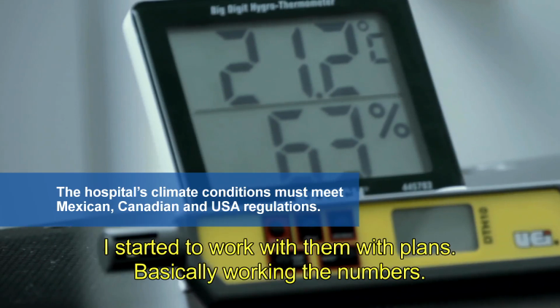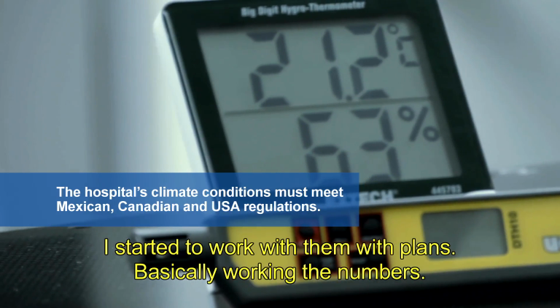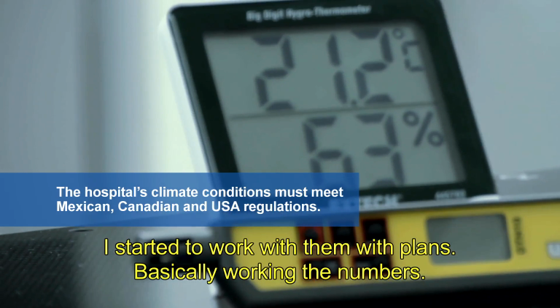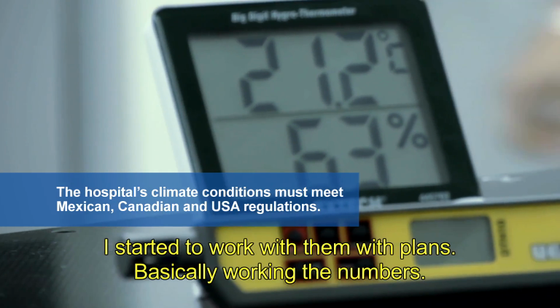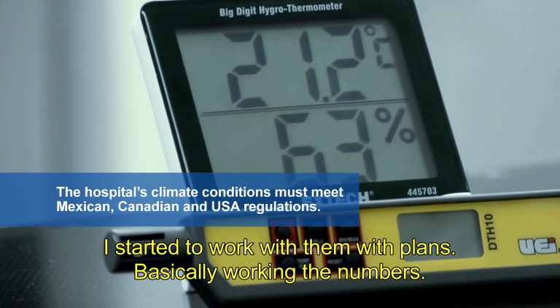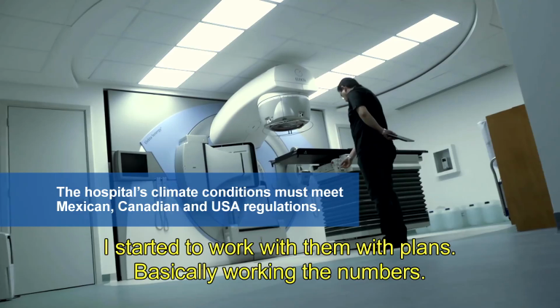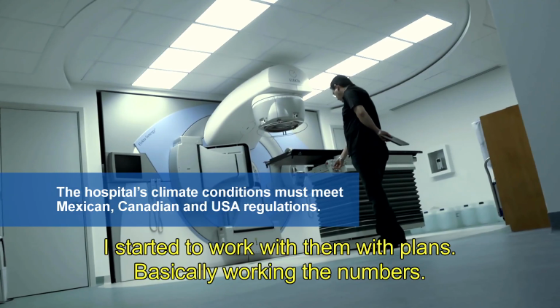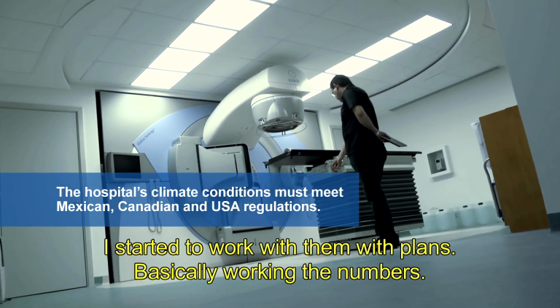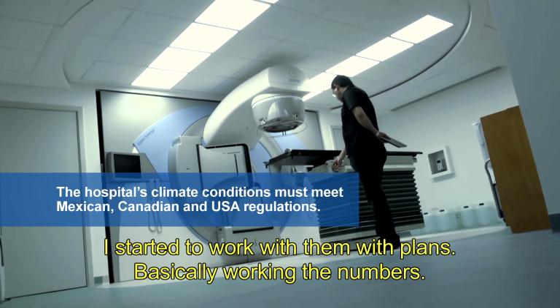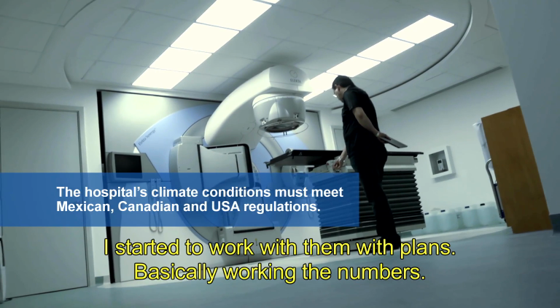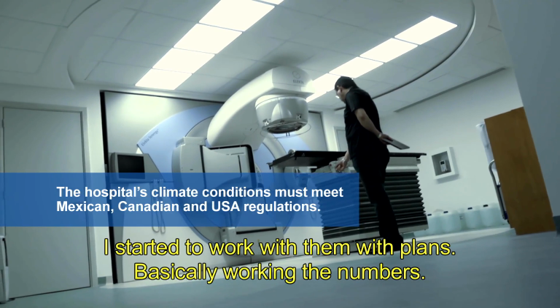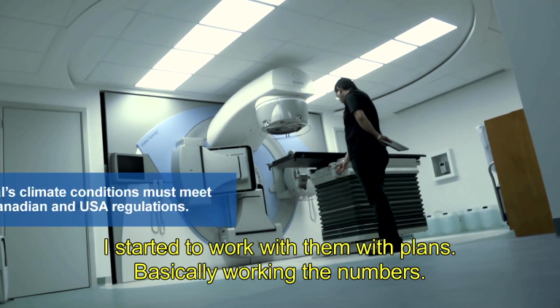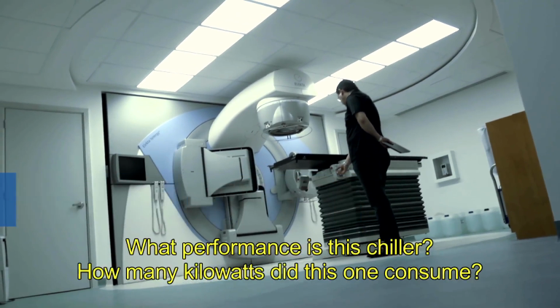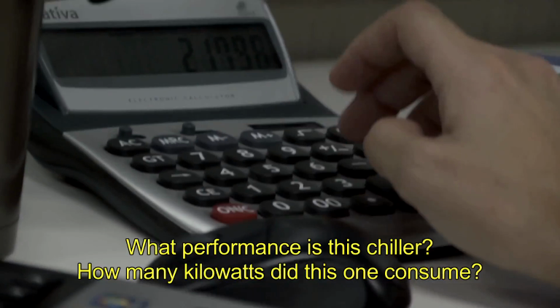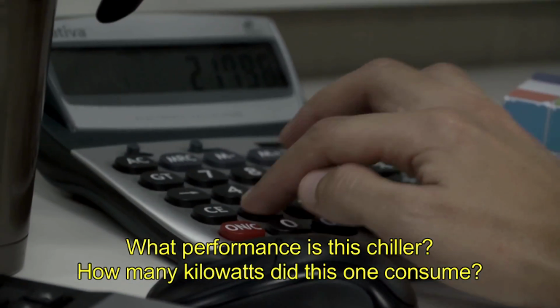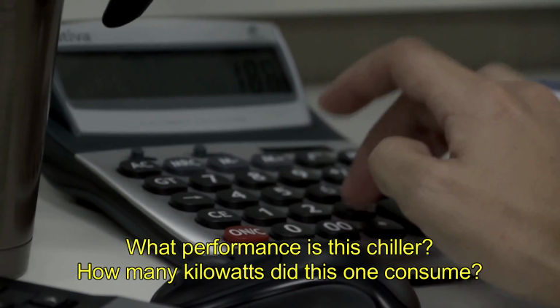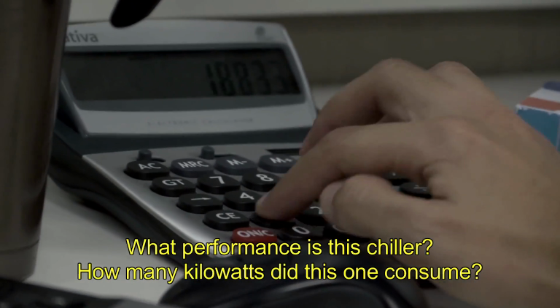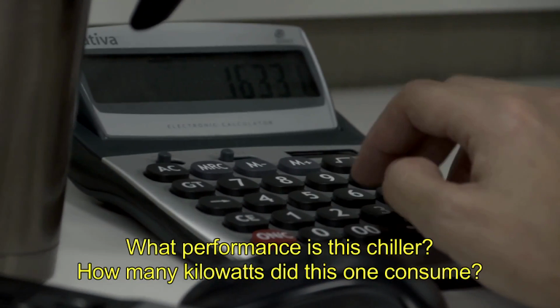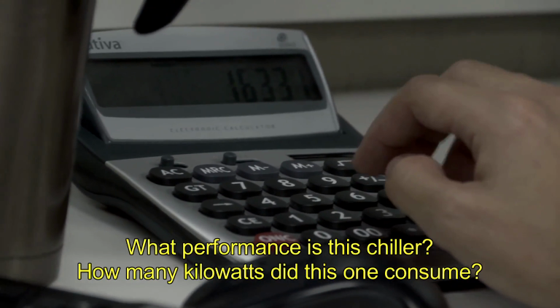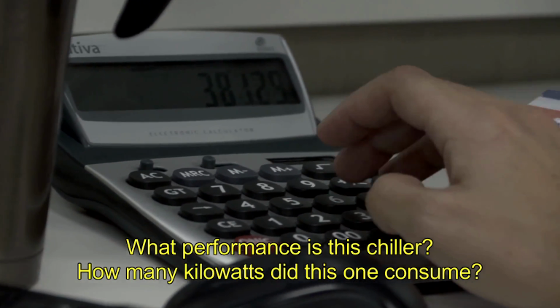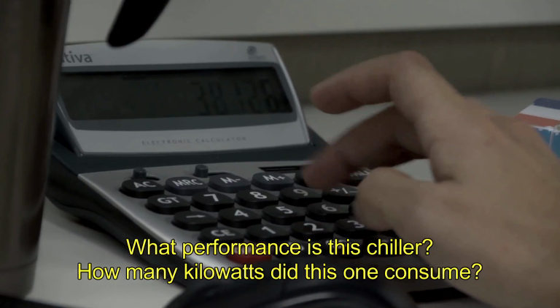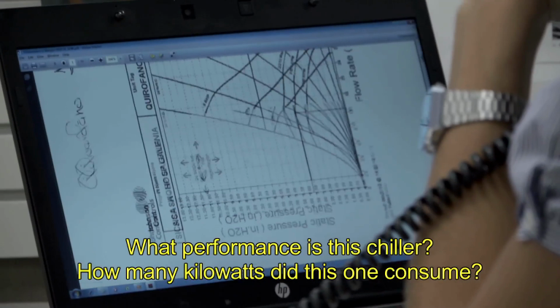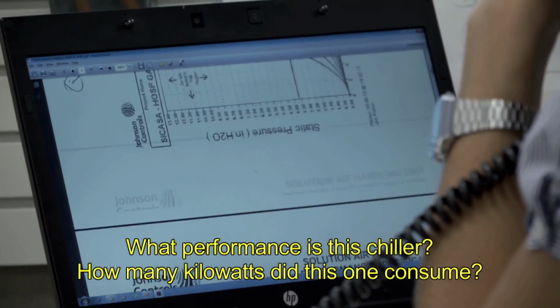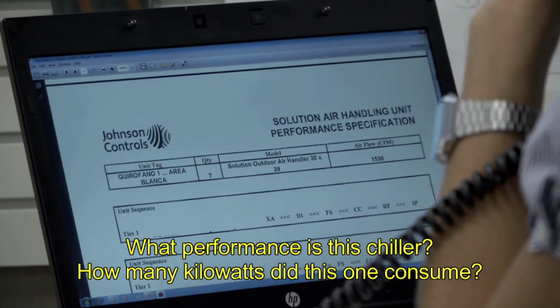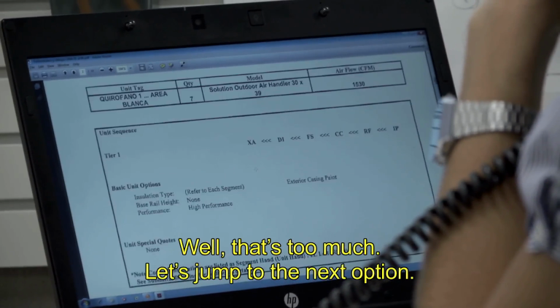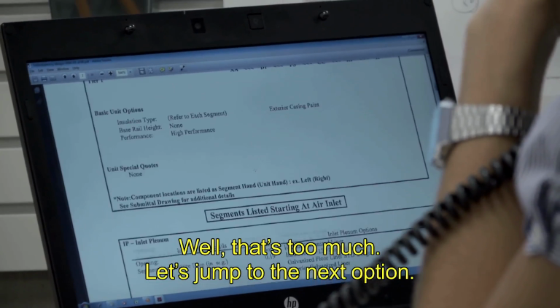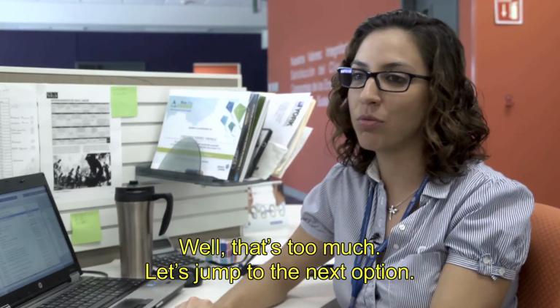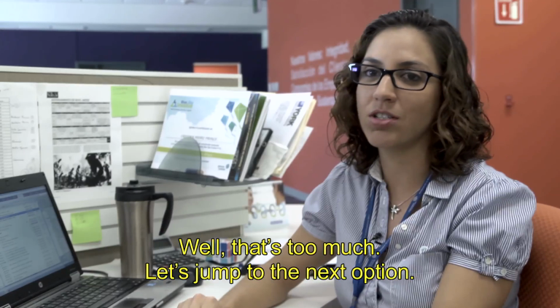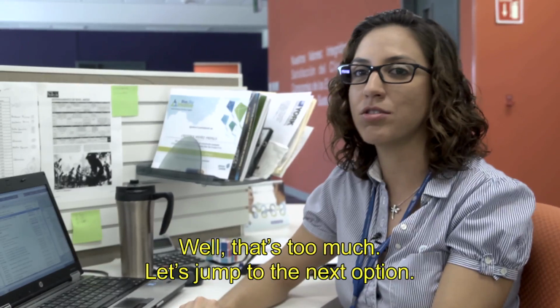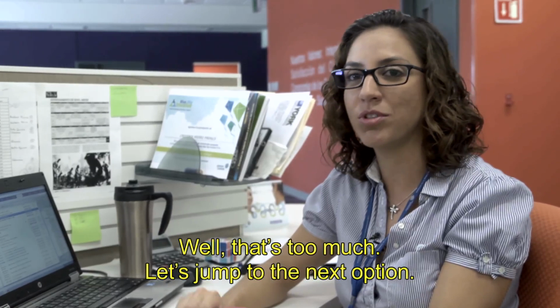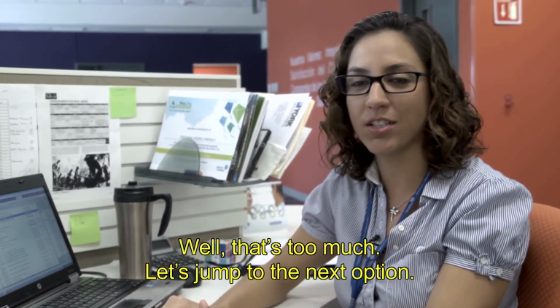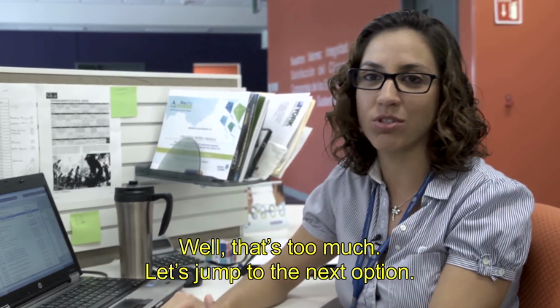I started to work with them on plans, basically working the numbers. What performance does this chiller have? How many kilowatts does this one consume? Well, that's too much — let's jump to the next option.